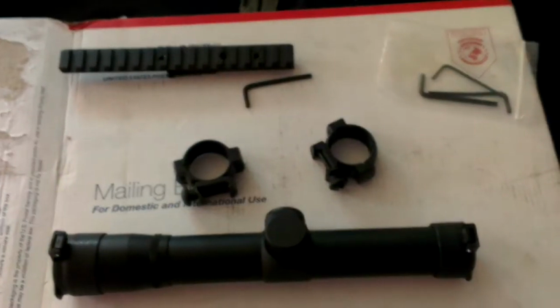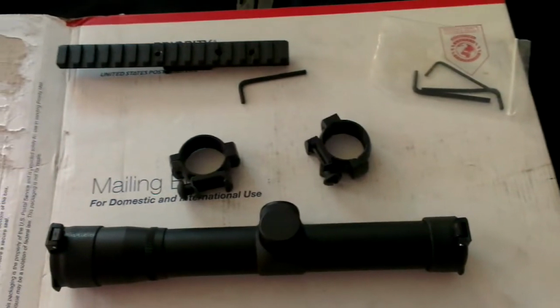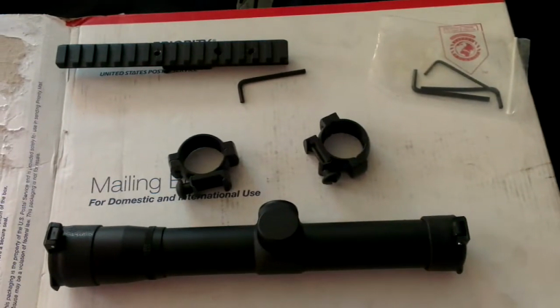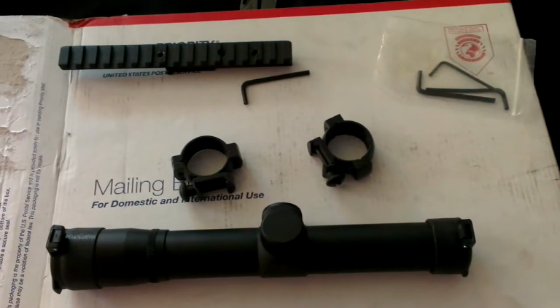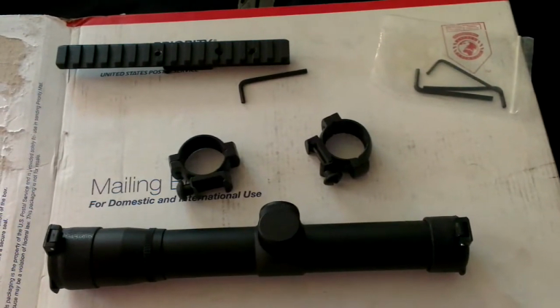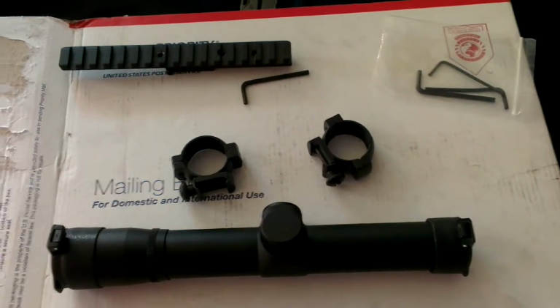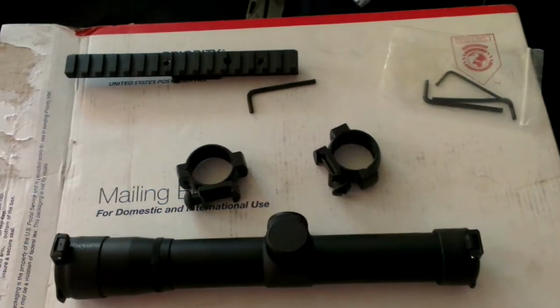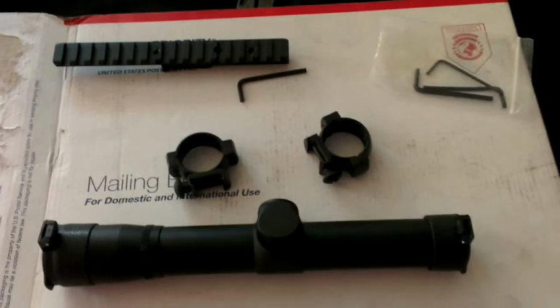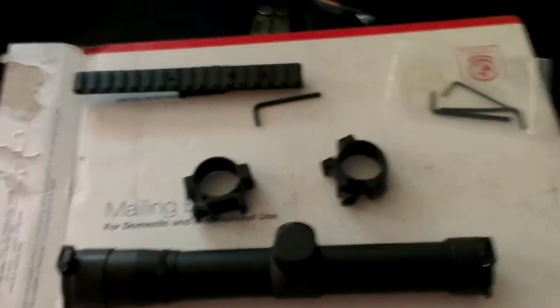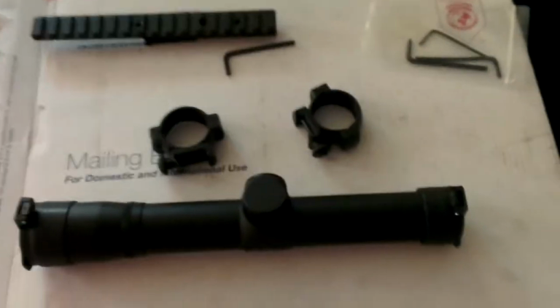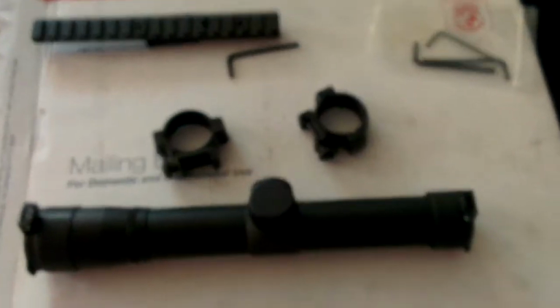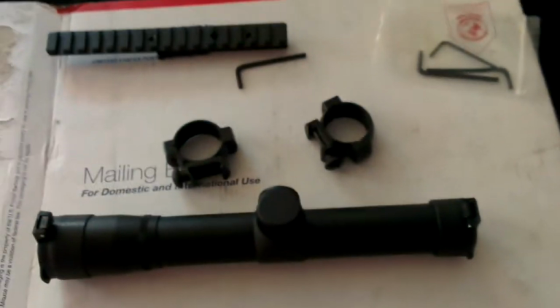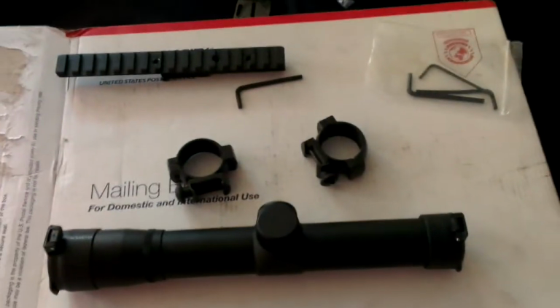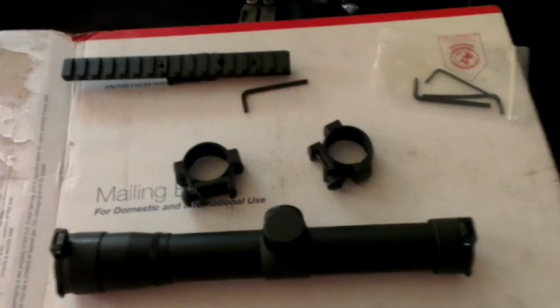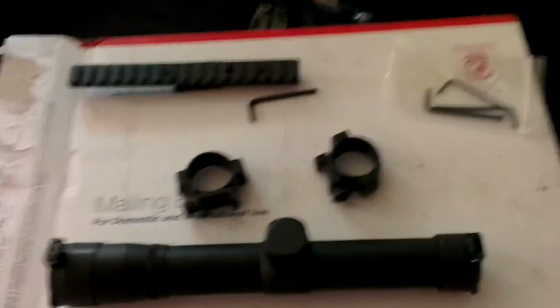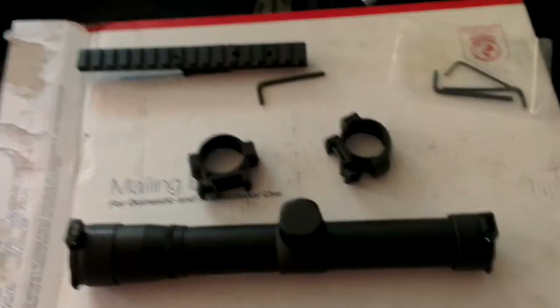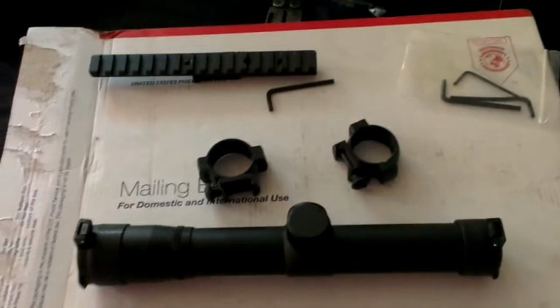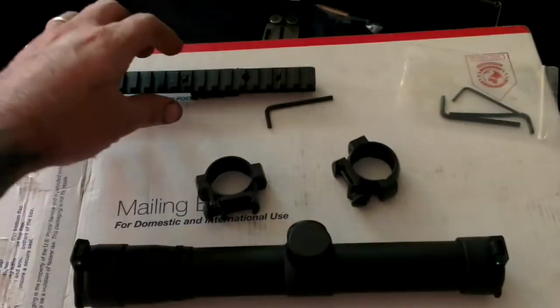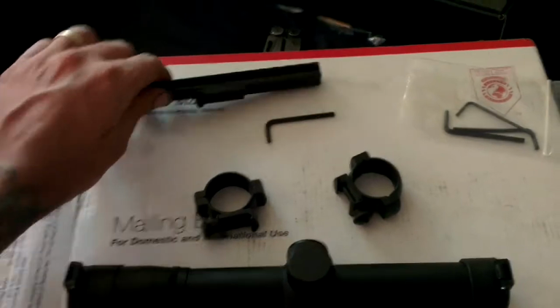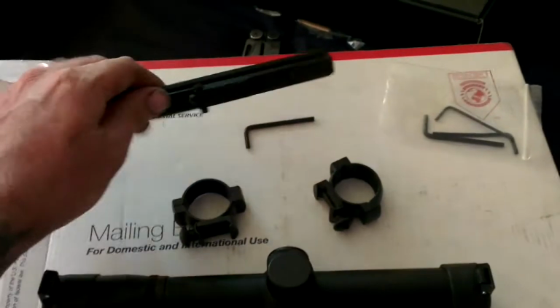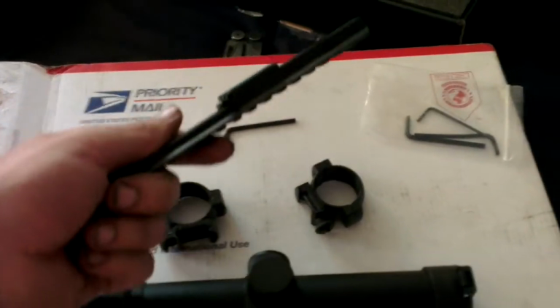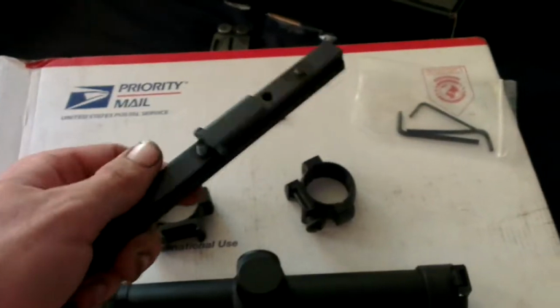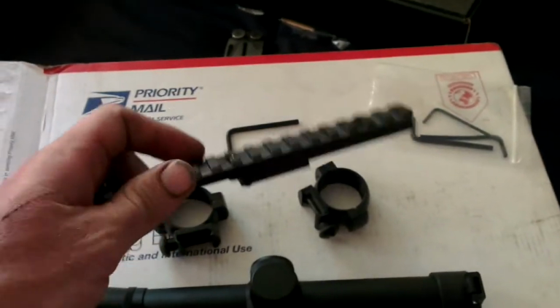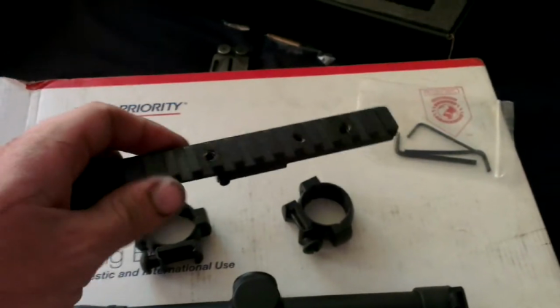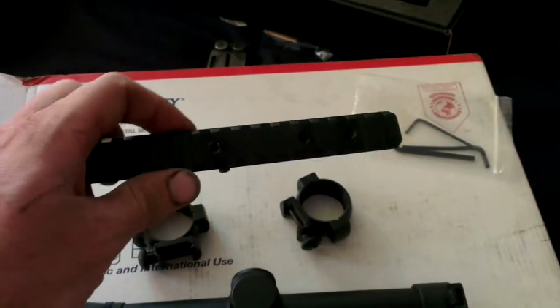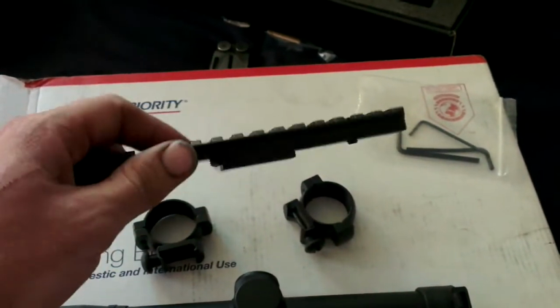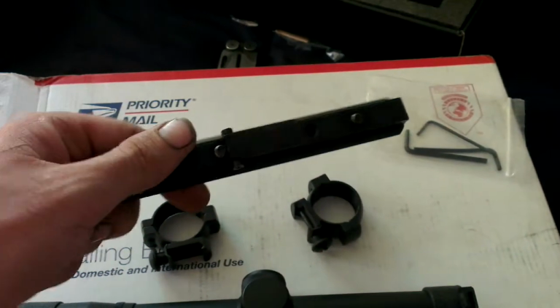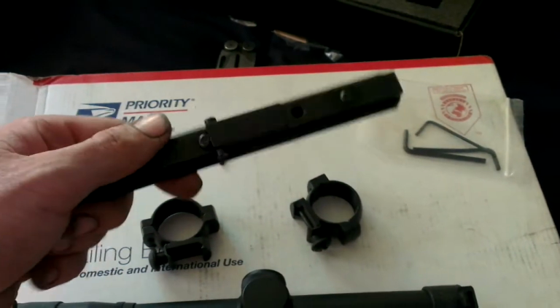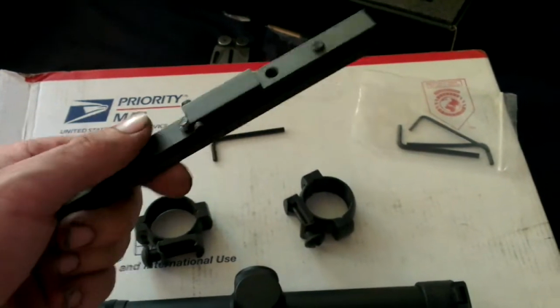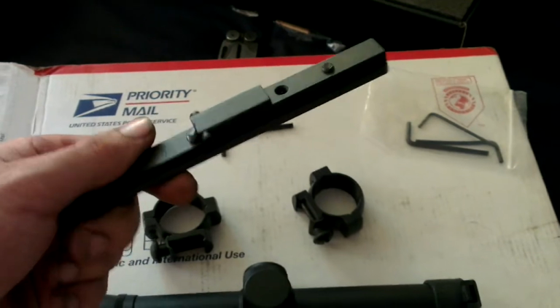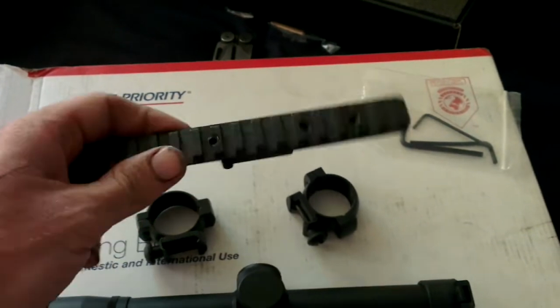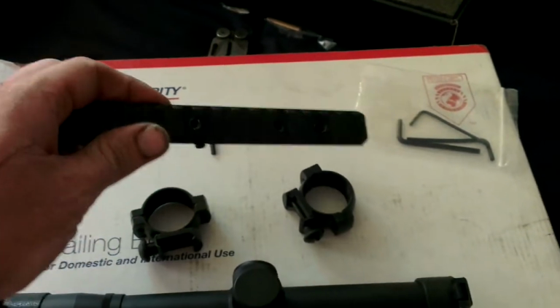Sweet, next in line for the Mosin Nagant. Got this off eBay — great finder of things.